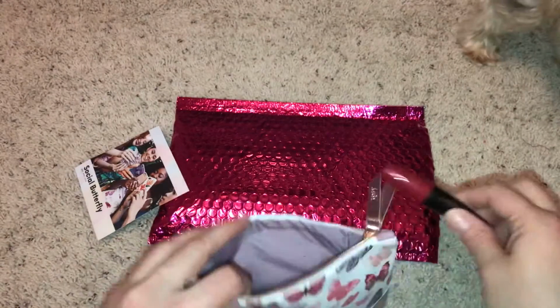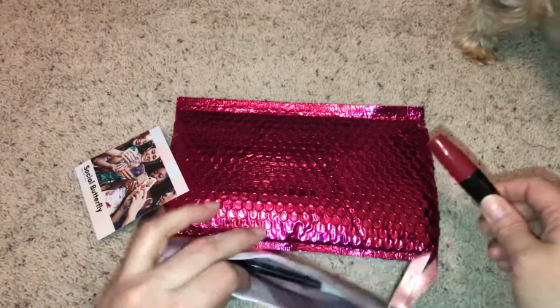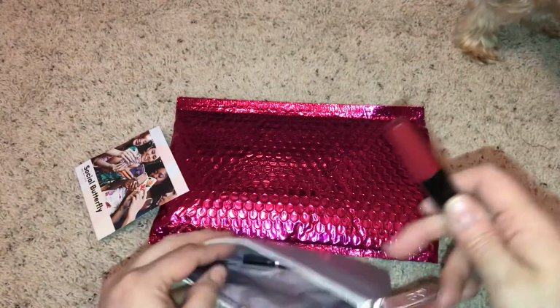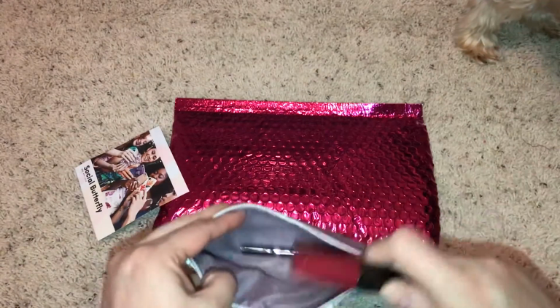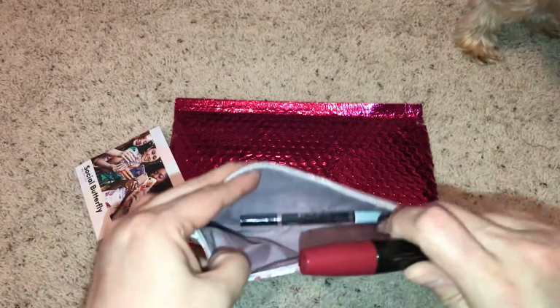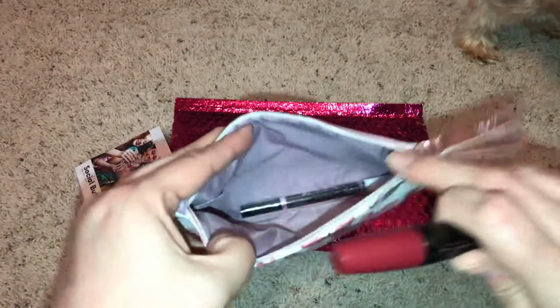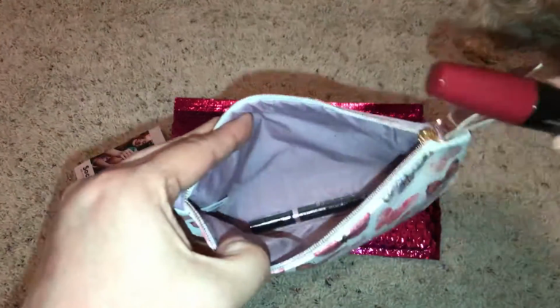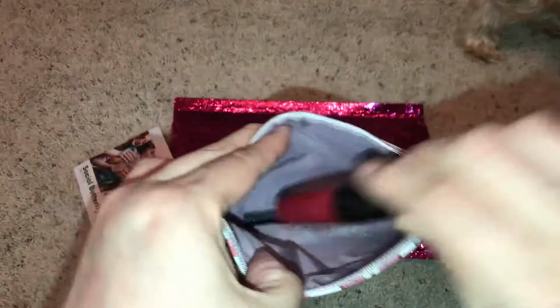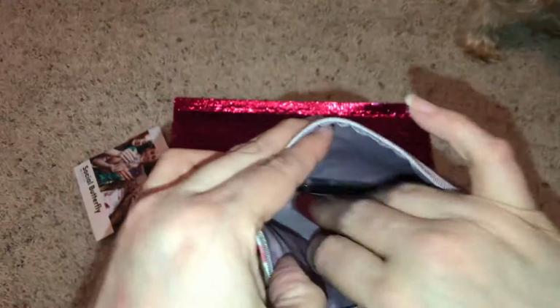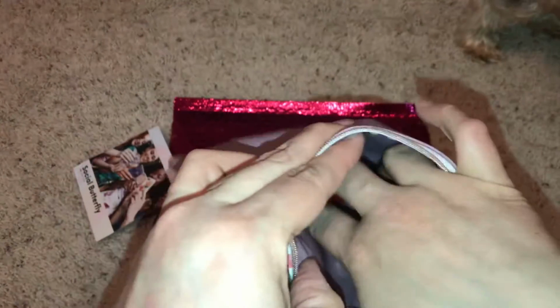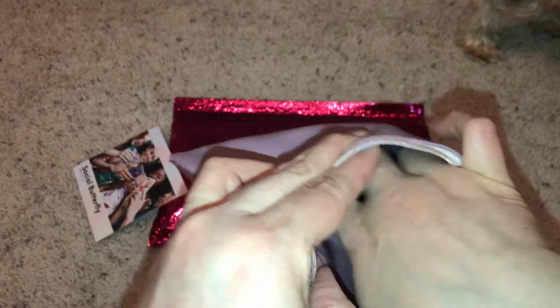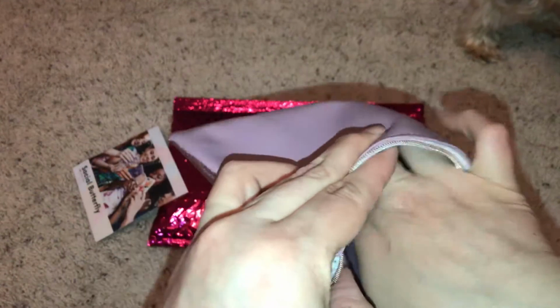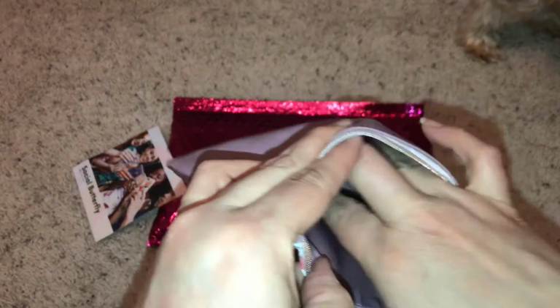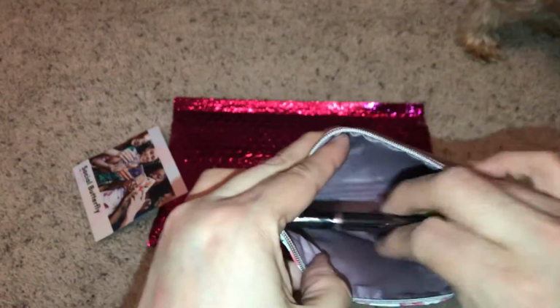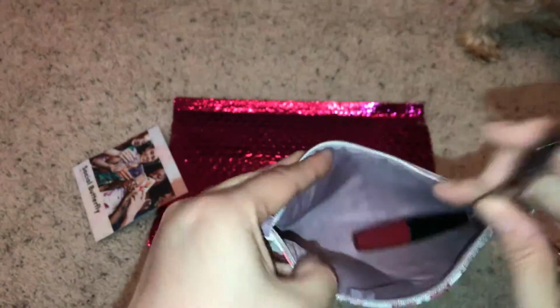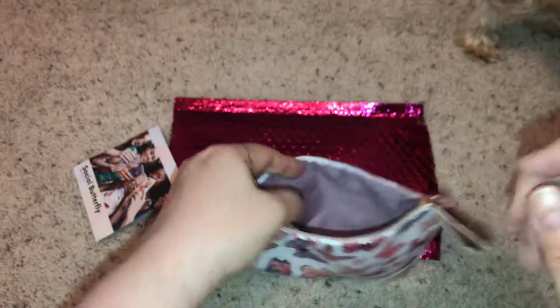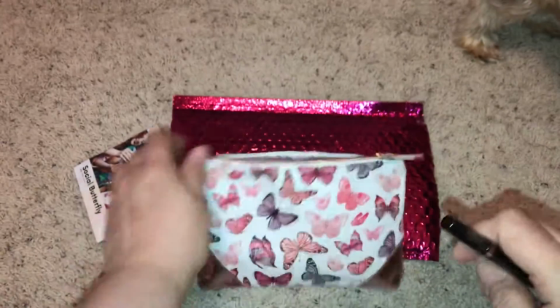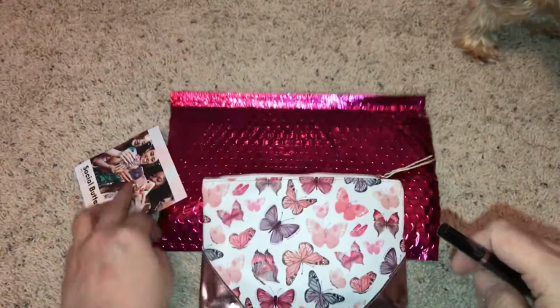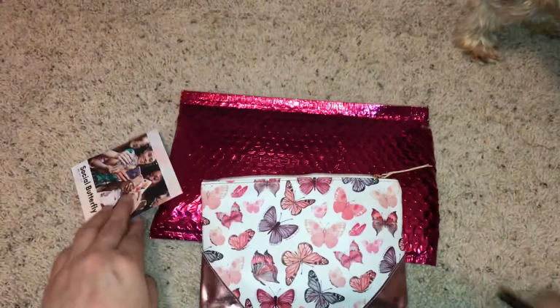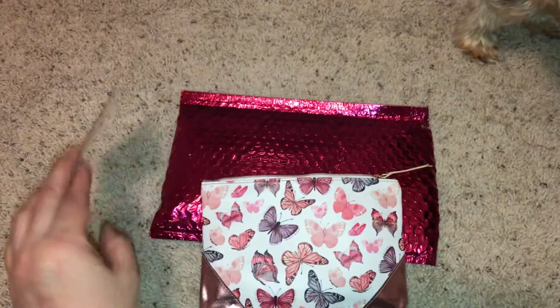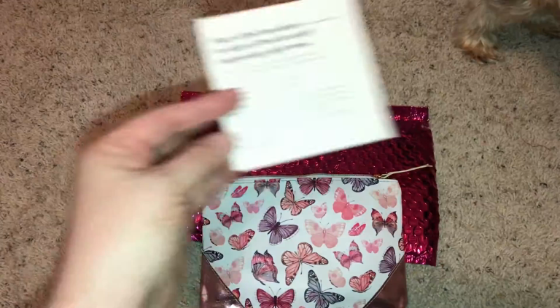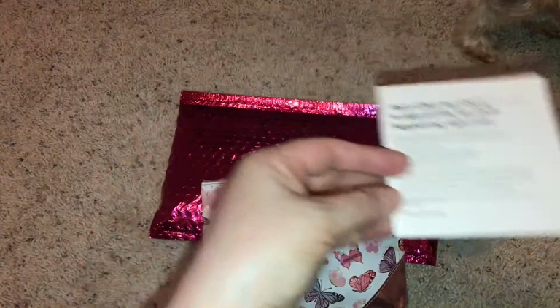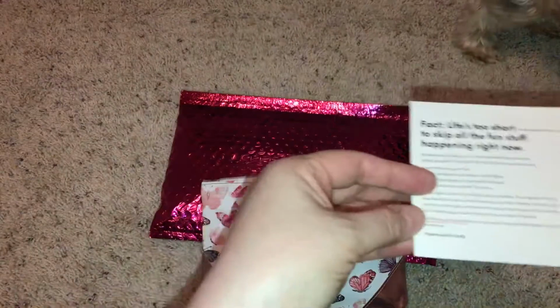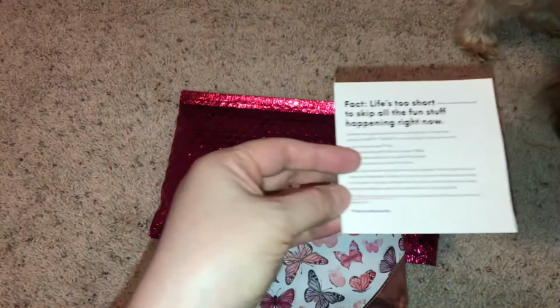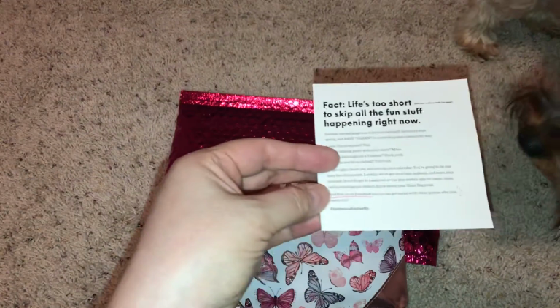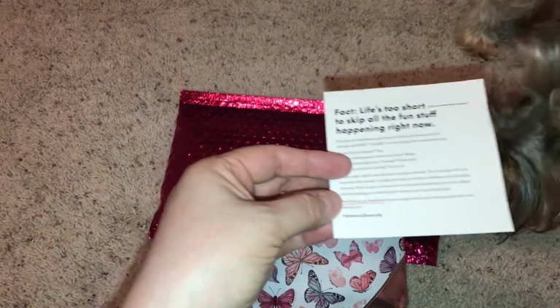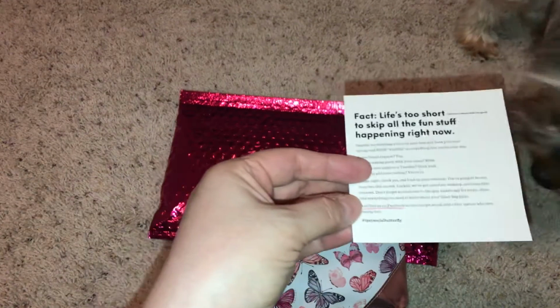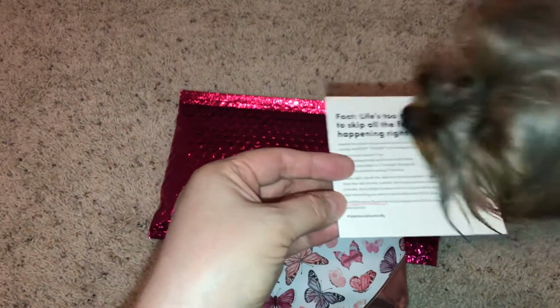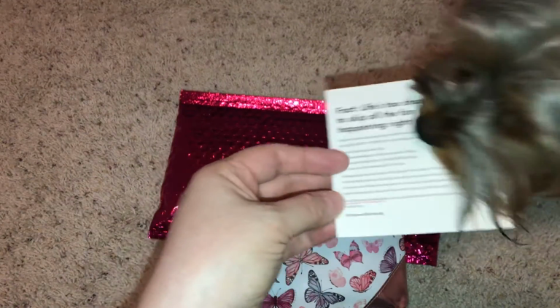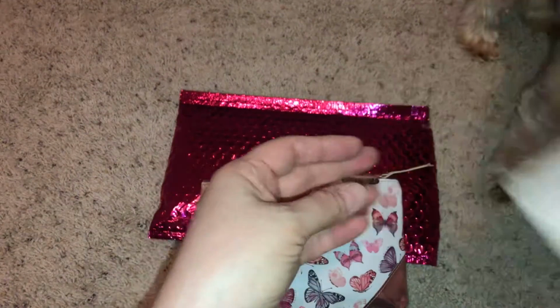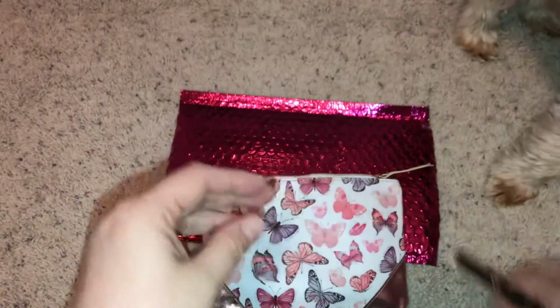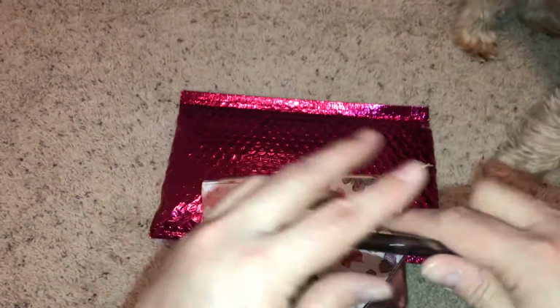Are you getting impatient? Oh, look how pretty the inside is. Do you want the card? You can have the card. Okay, buh-bye.